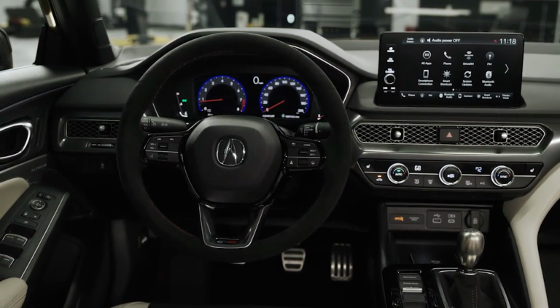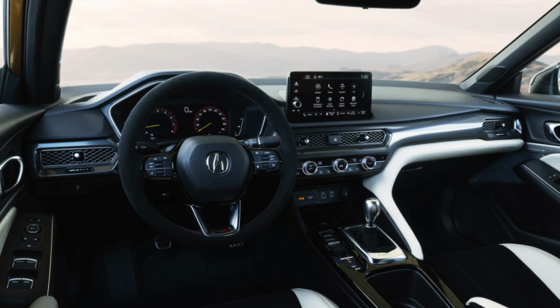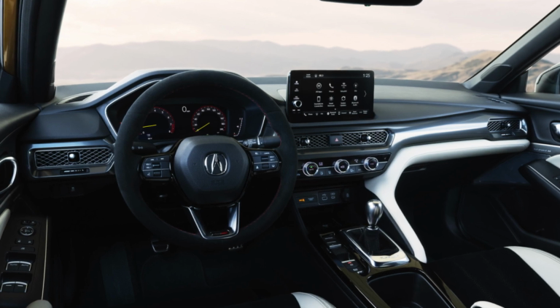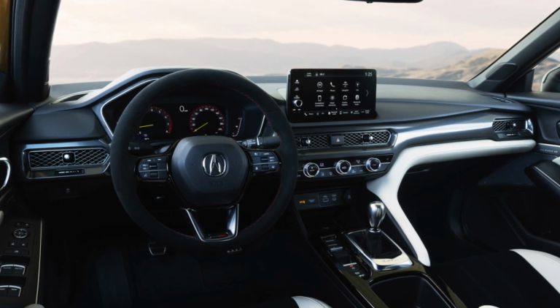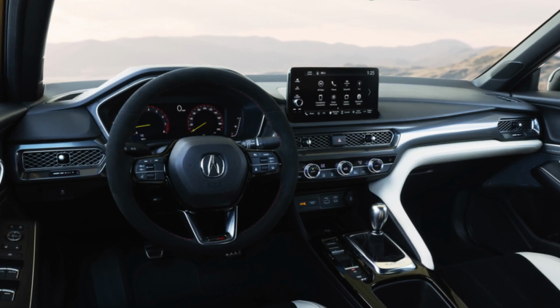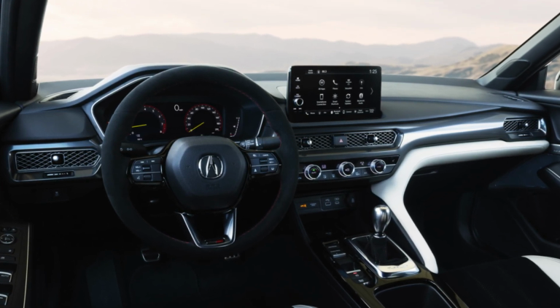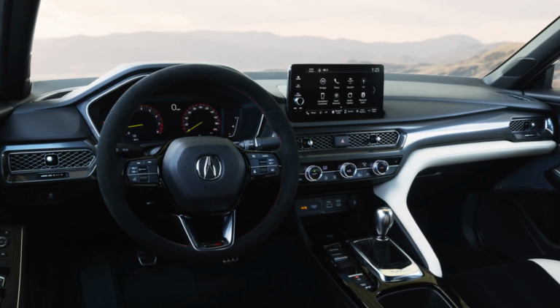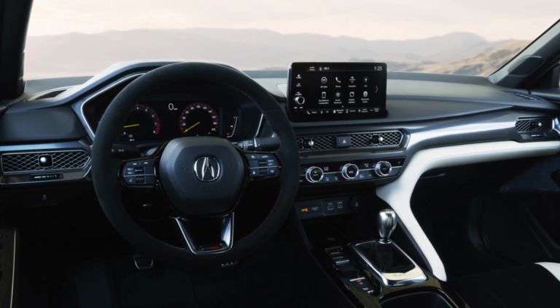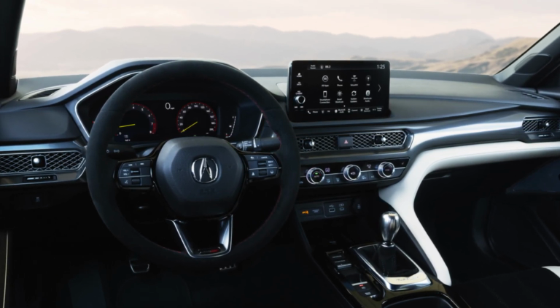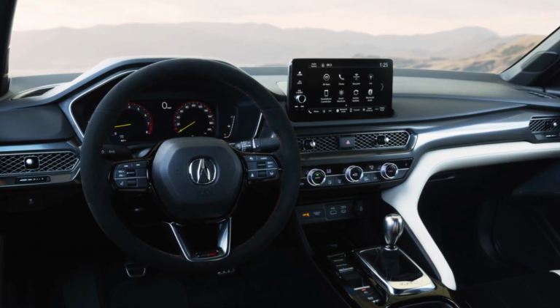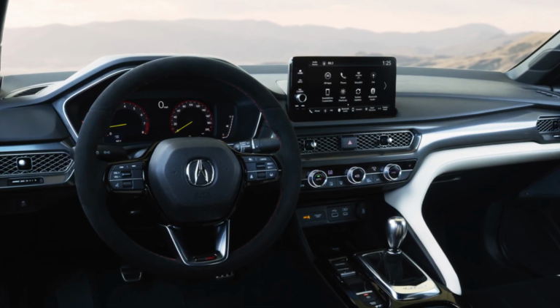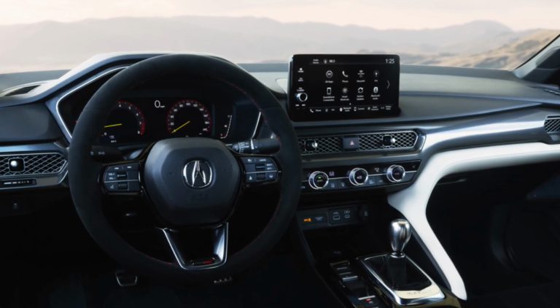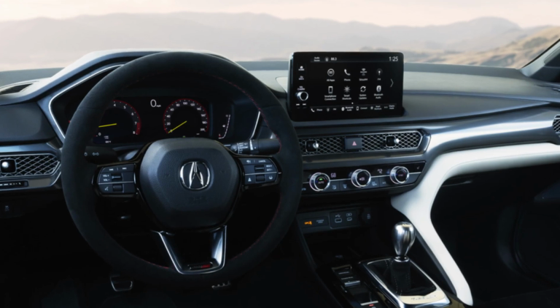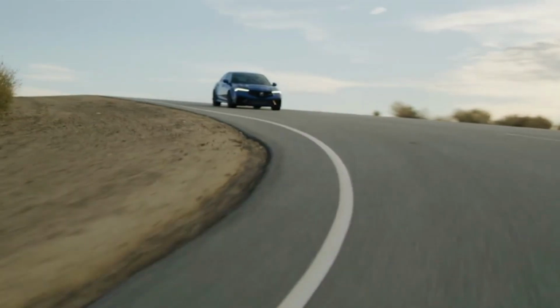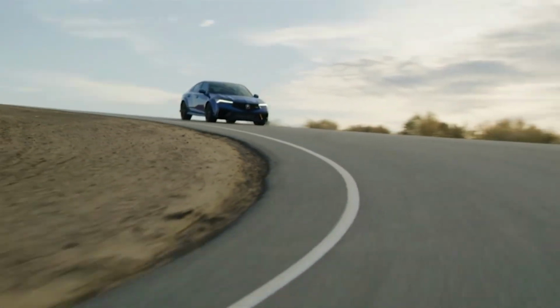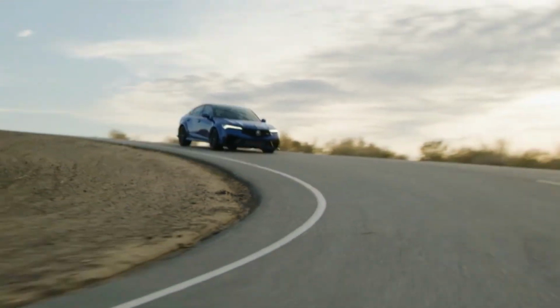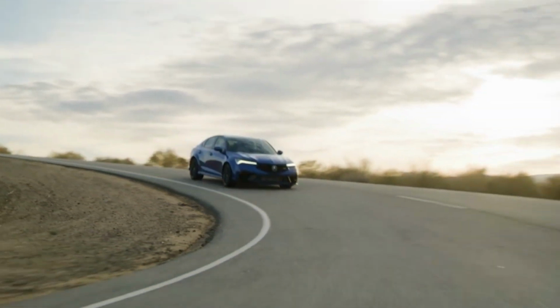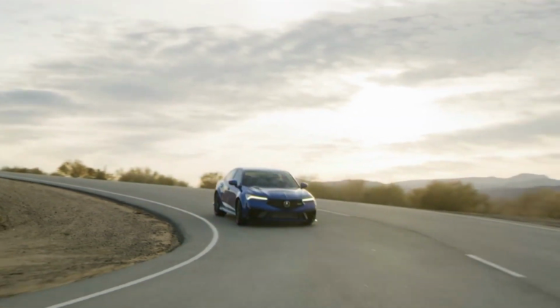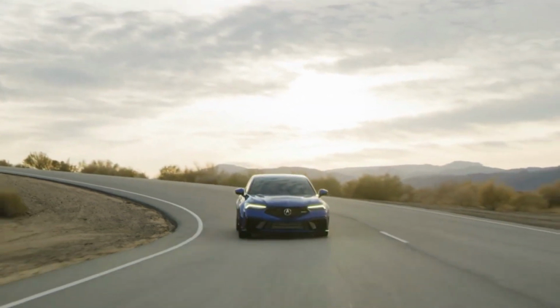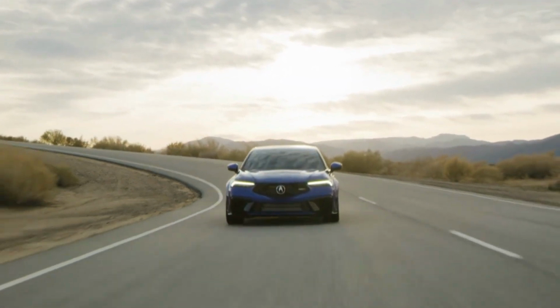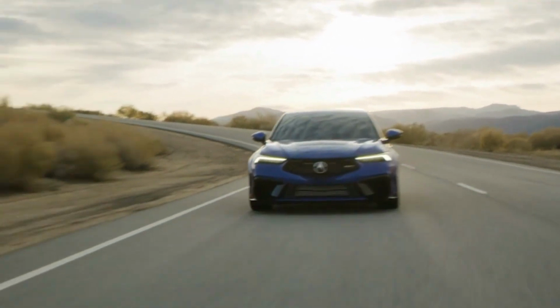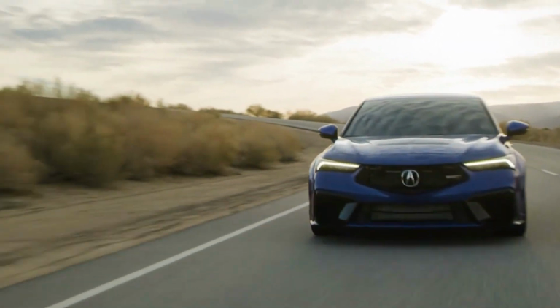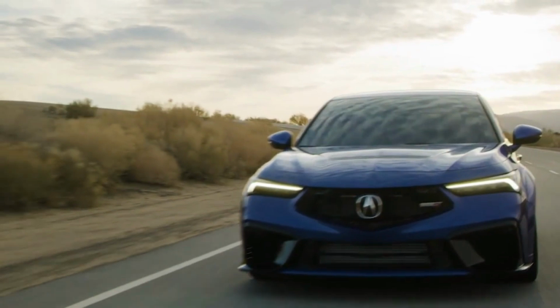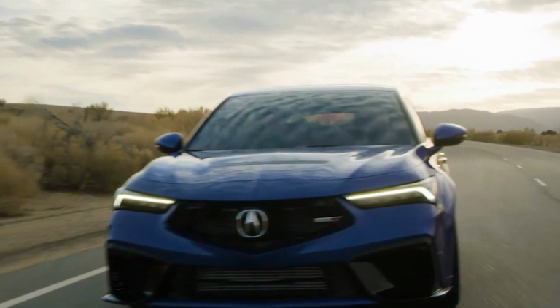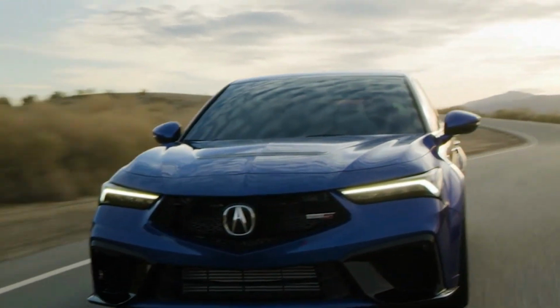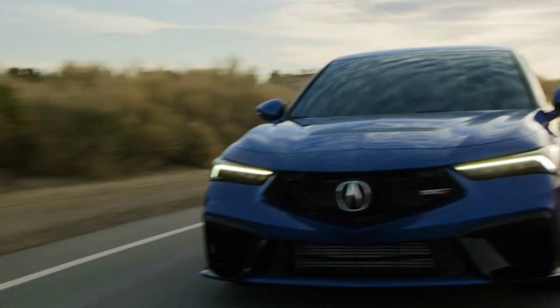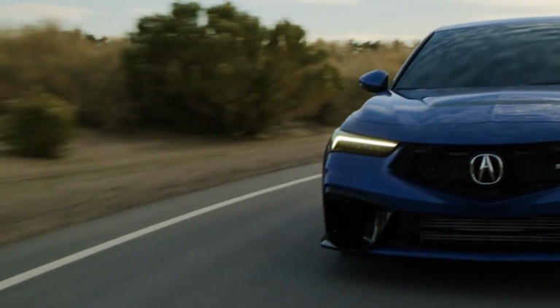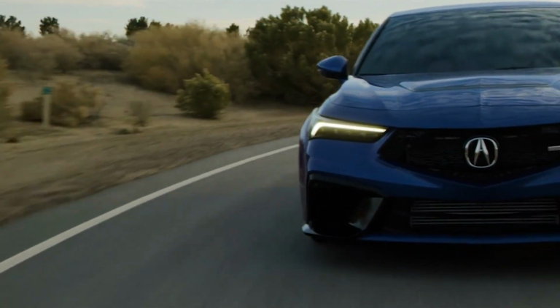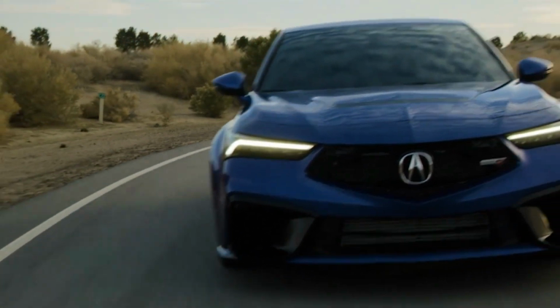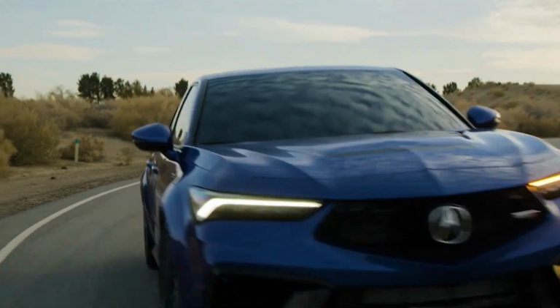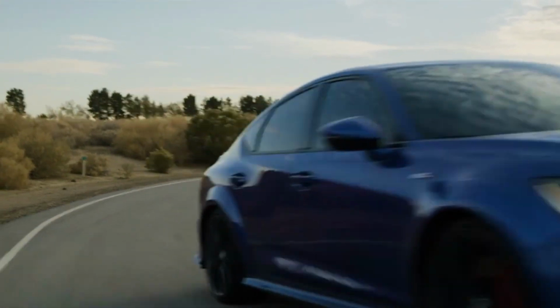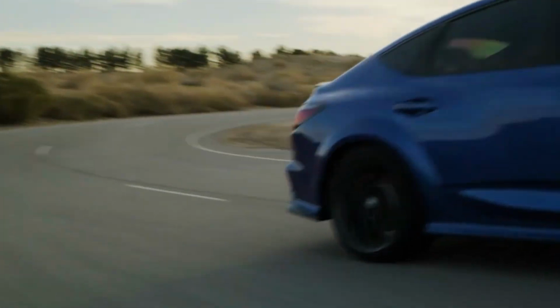The car comes with a 10.2-inch digital gauge cluster and a 9.0-inch color touchscreen. It also offers seven exterior colors, including the striking blue, white, and gold Tiger Eye Pearl, which is also available on the TLX and MDX Type S models.